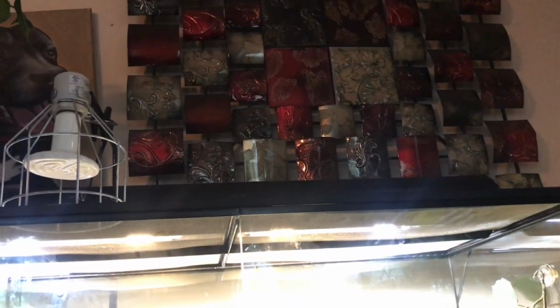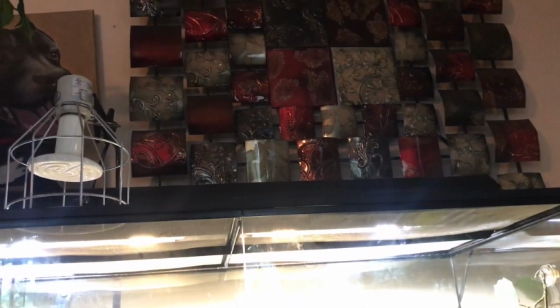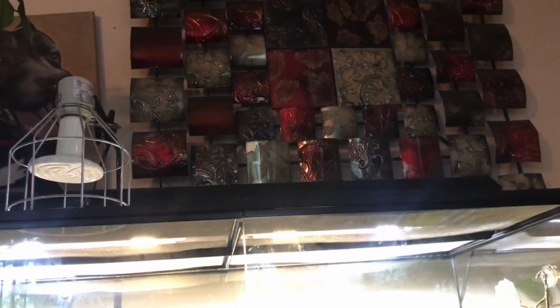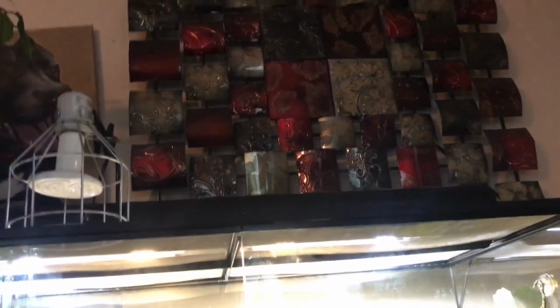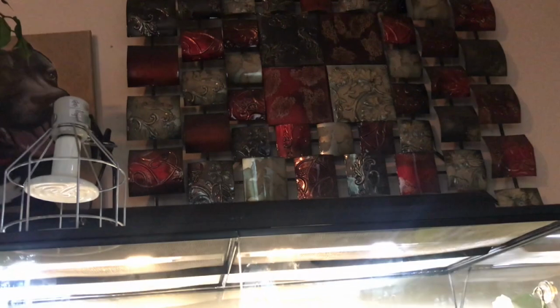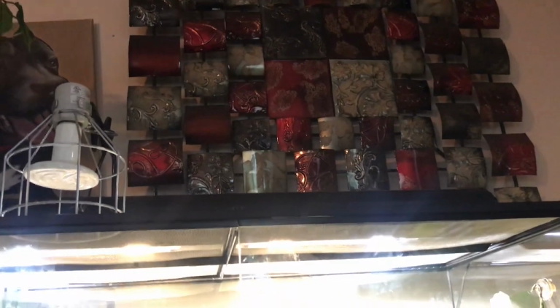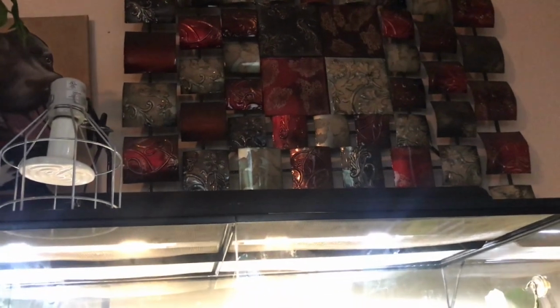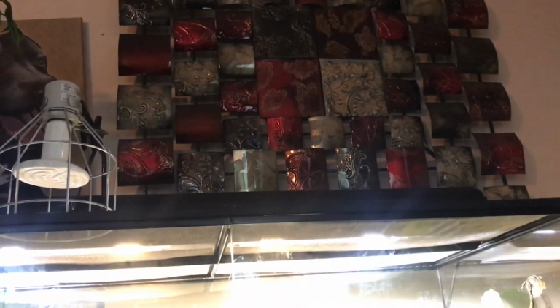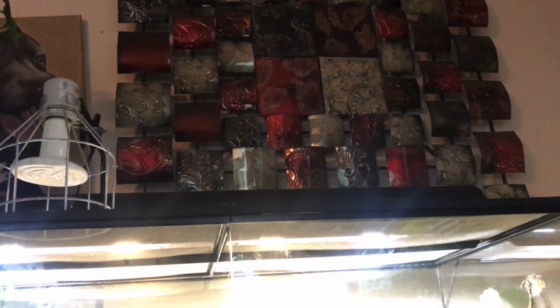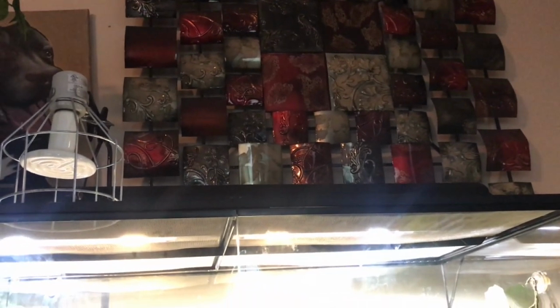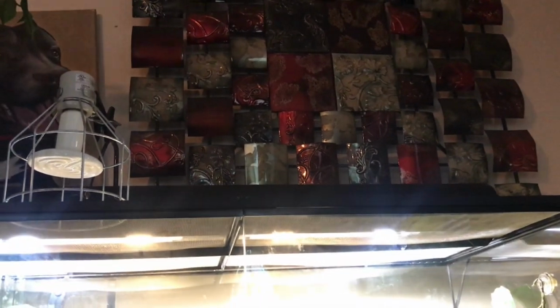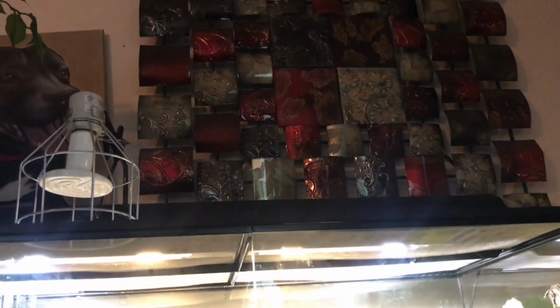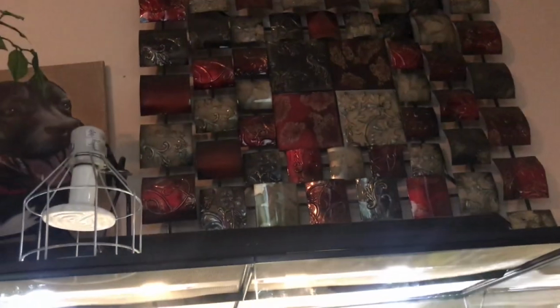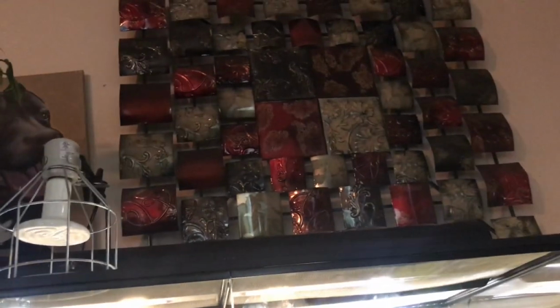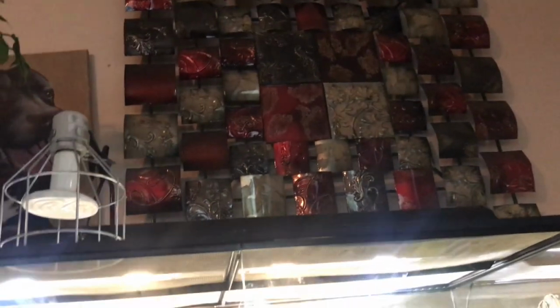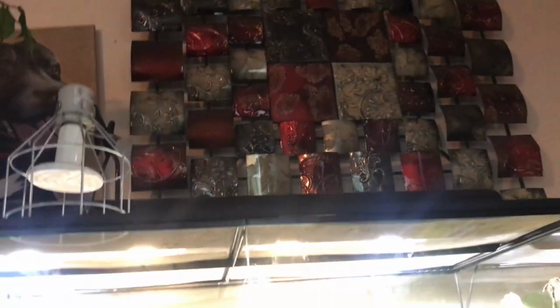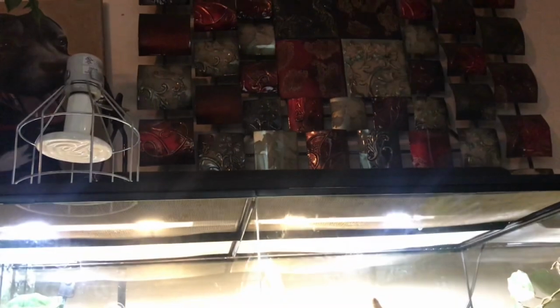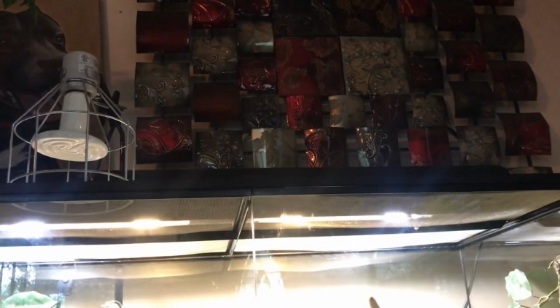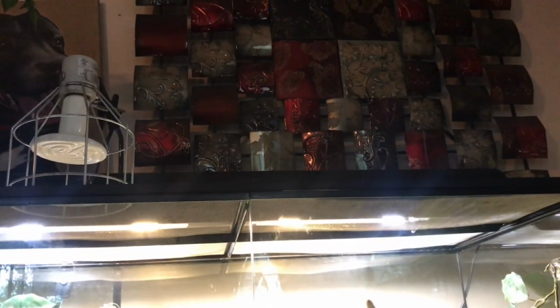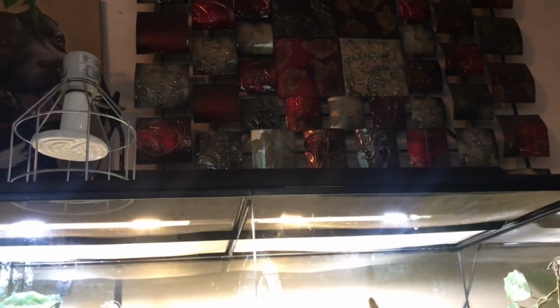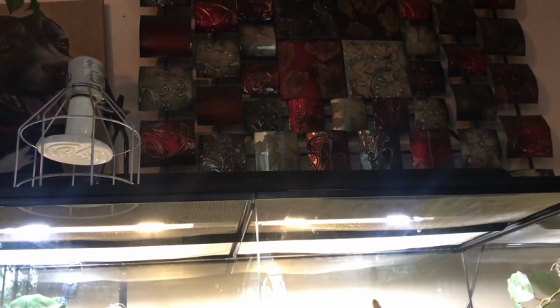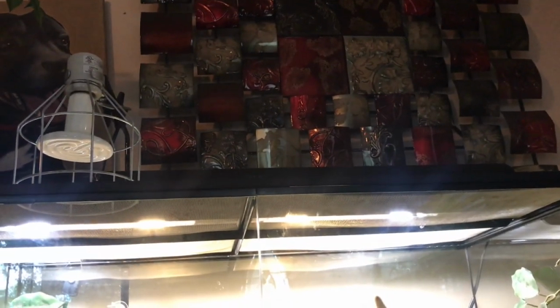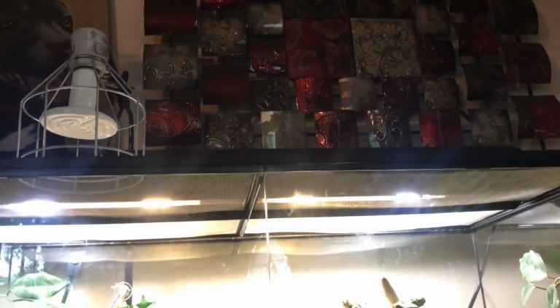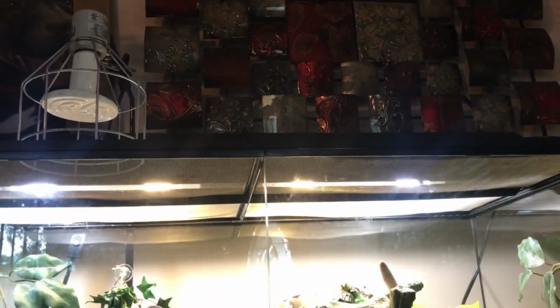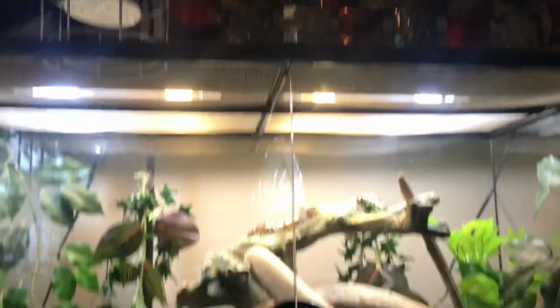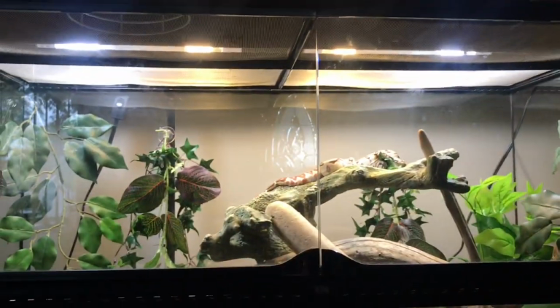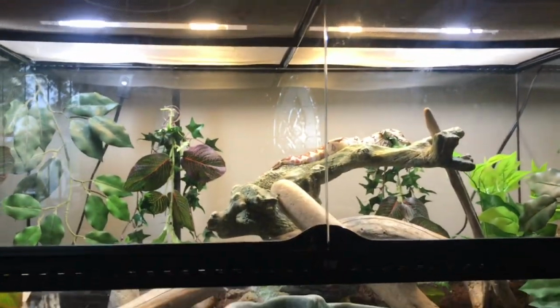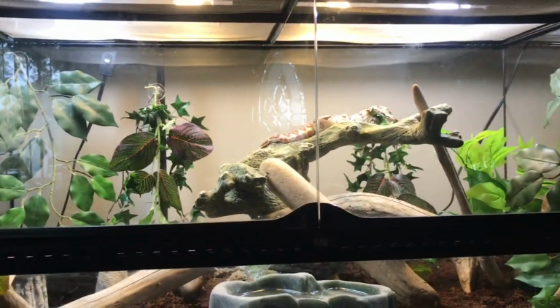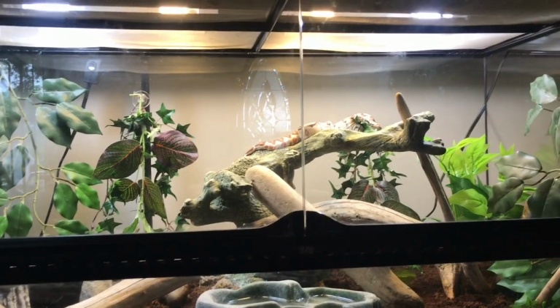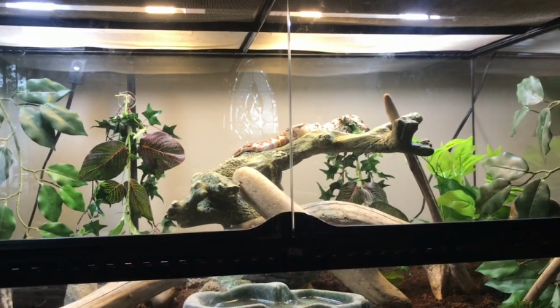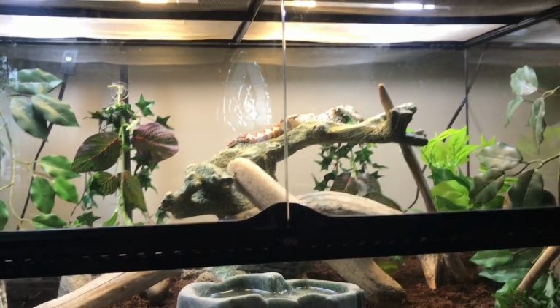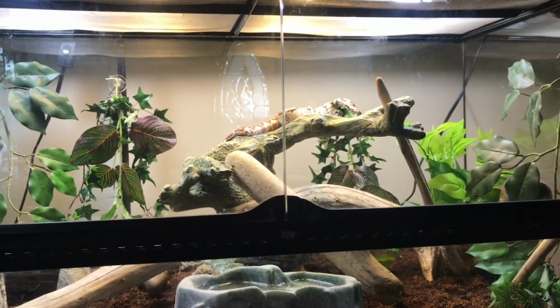Hey, what's going on Midwest Leopards! It's been a long time since I've actually made a video on a reptile. I went to the Millsville Expo and I wasn't going to leave with anything, but my son saw this hypo male and he wanted it.